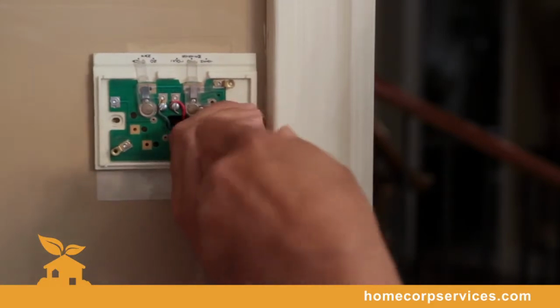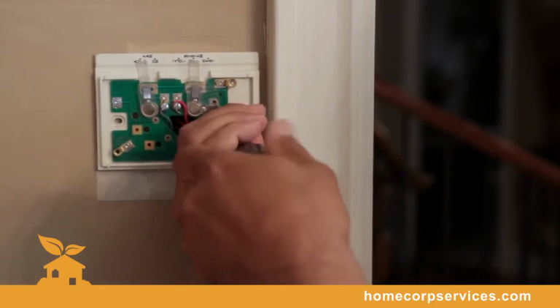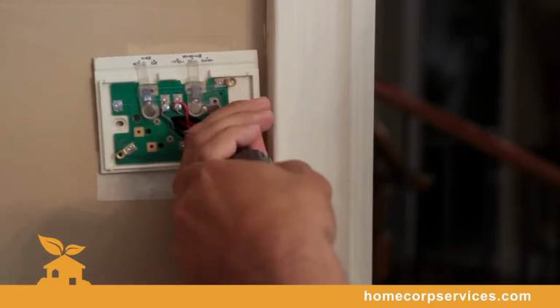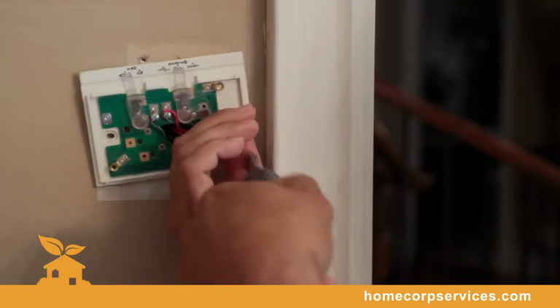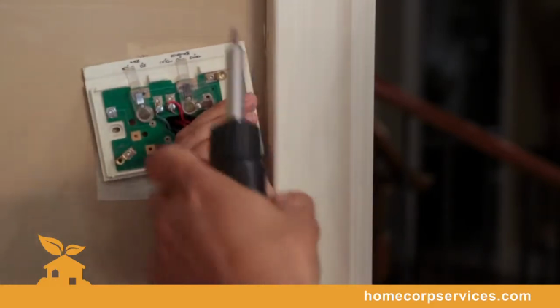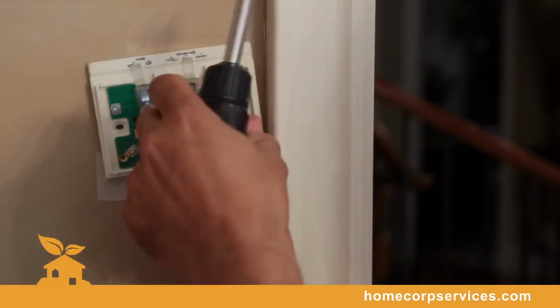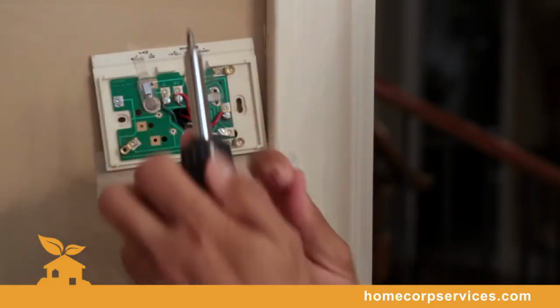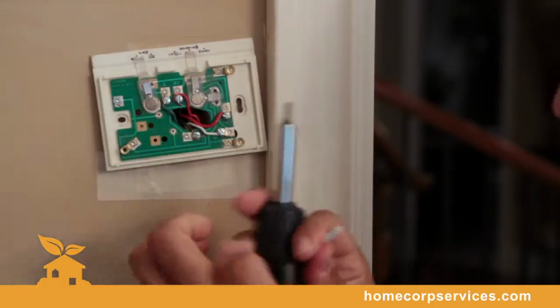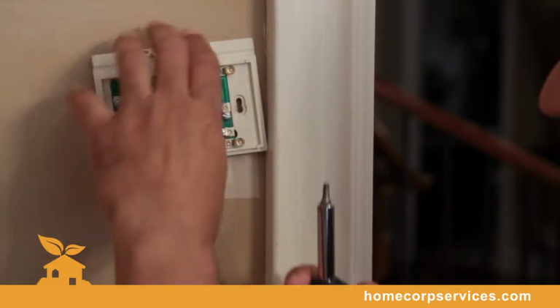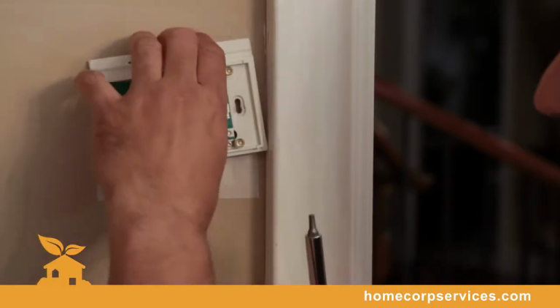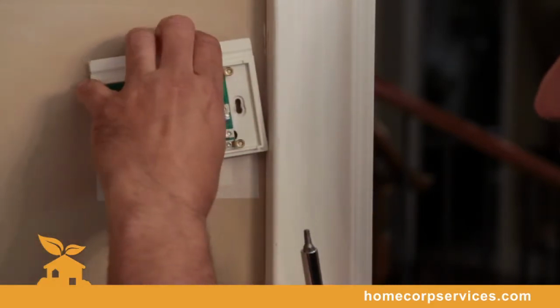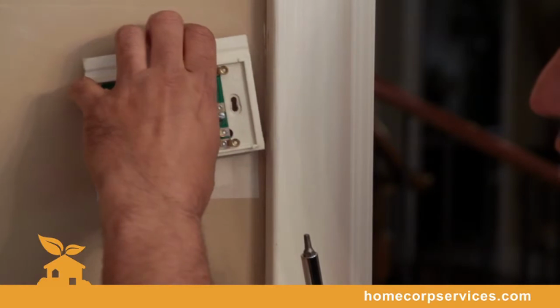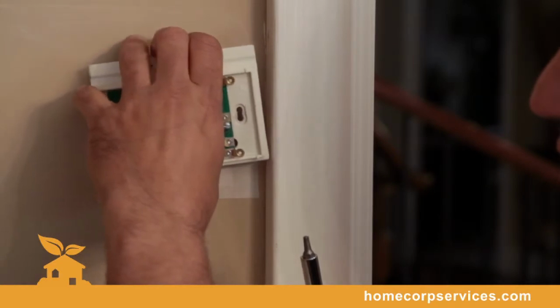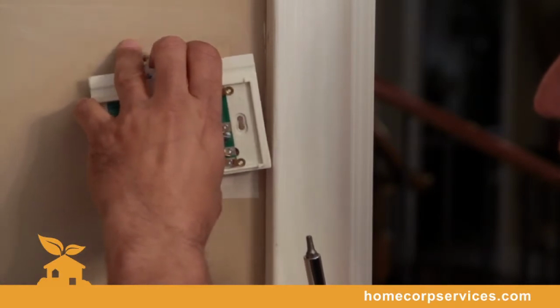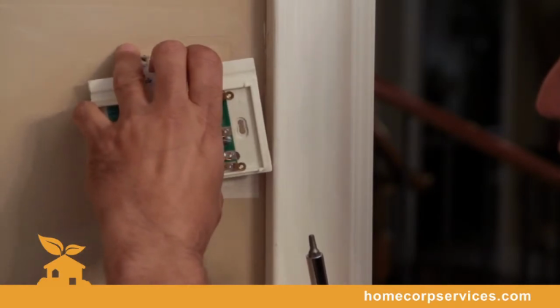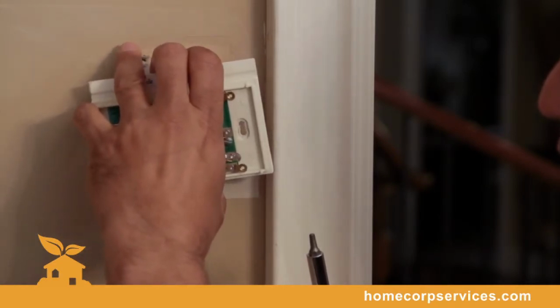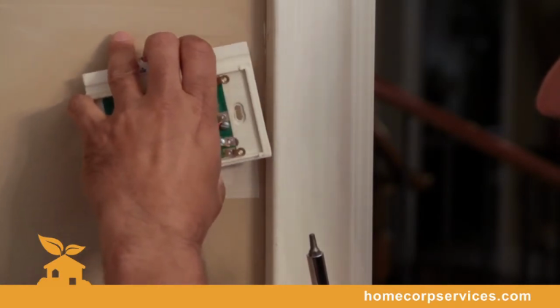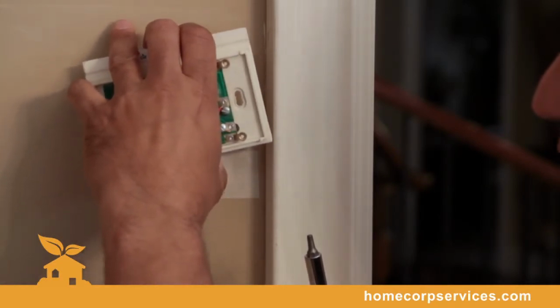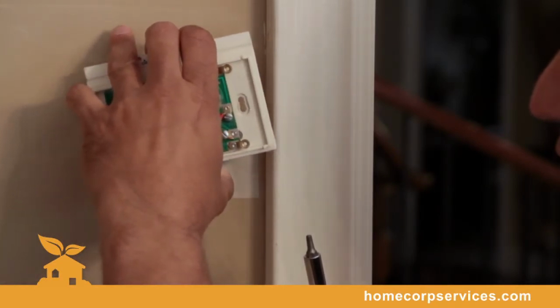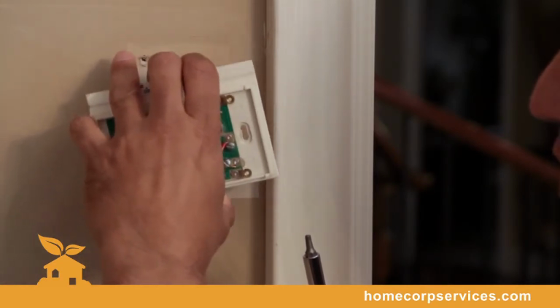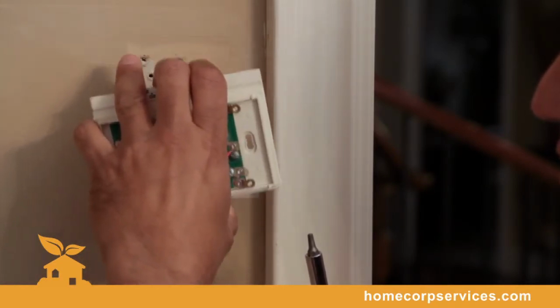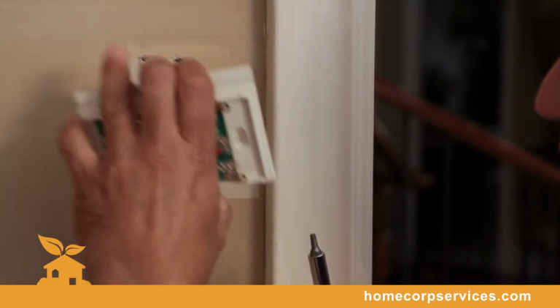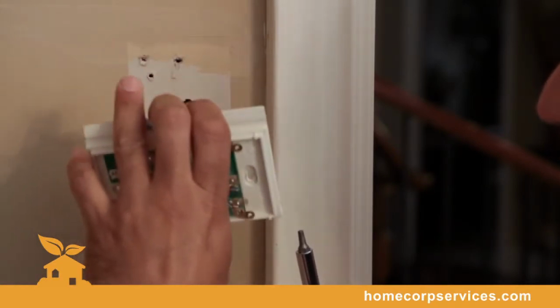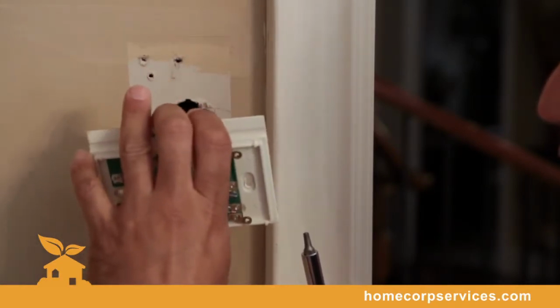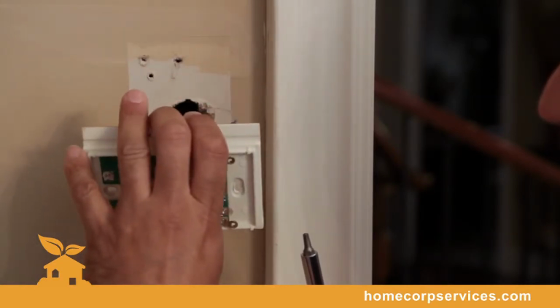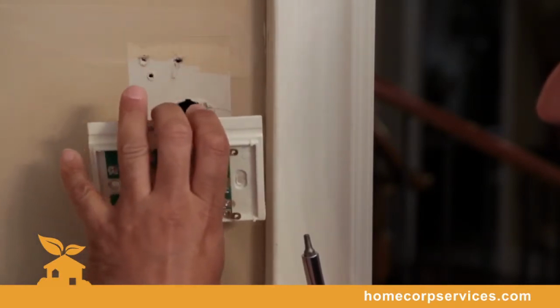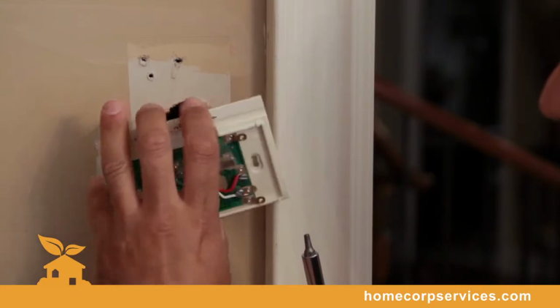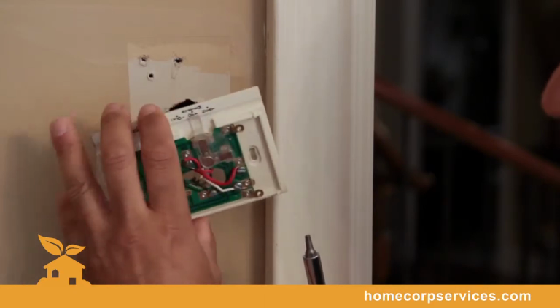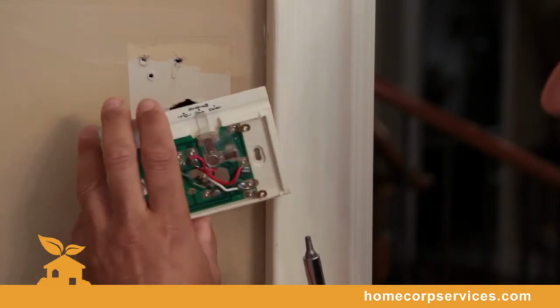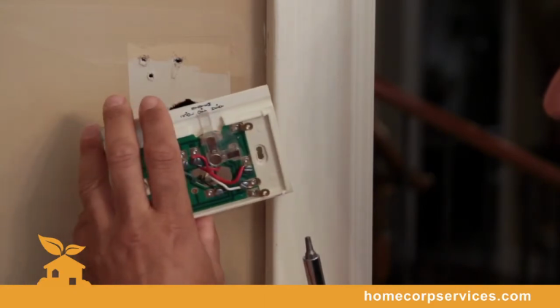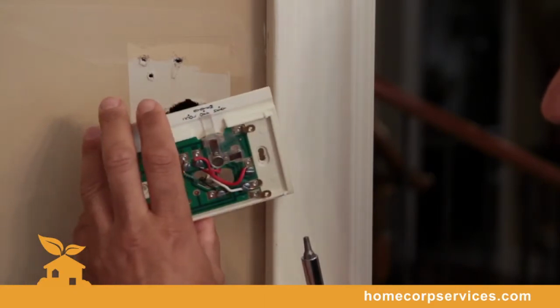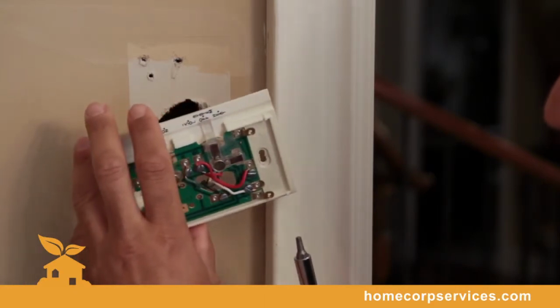As you can see, we've removed the second screw from the base plate itself, and we're going to just slowly take it away from the wall. And now this way we can identify the wiring that is corresponding to each code.